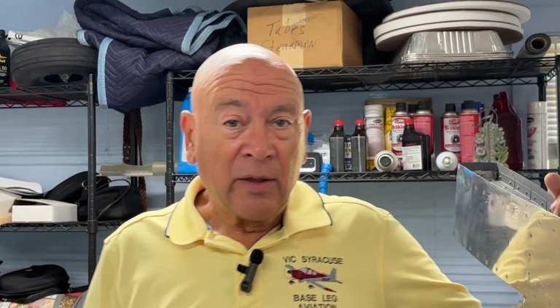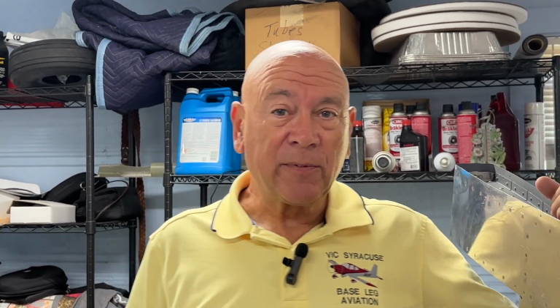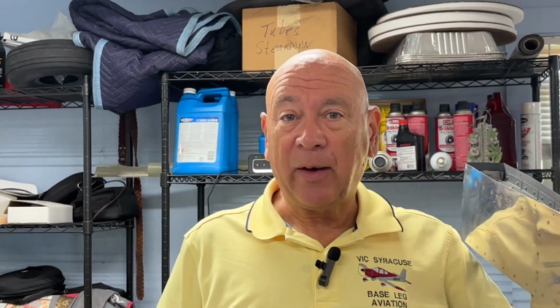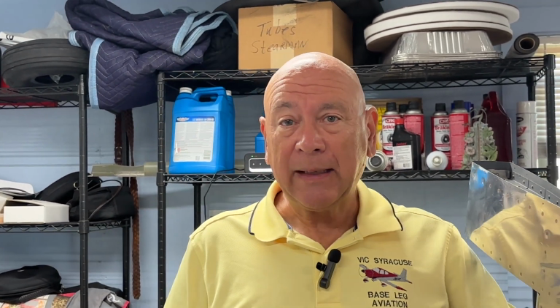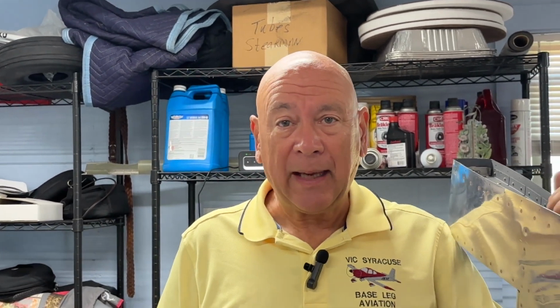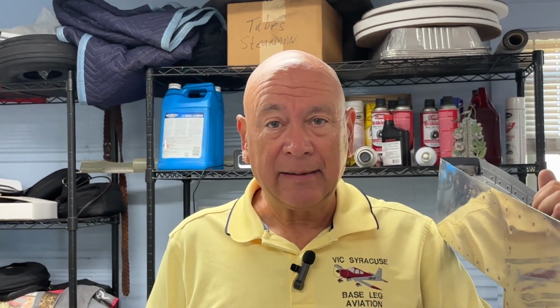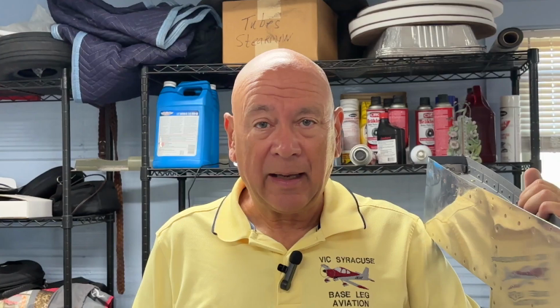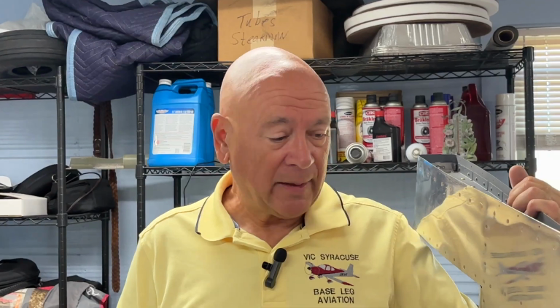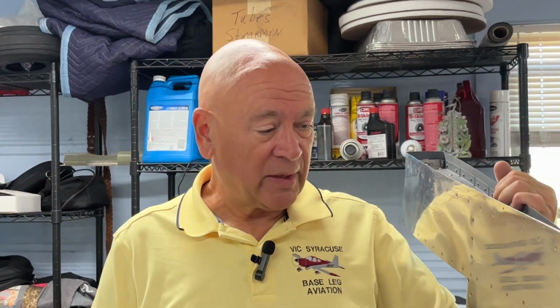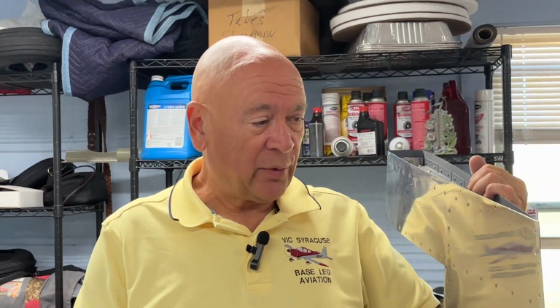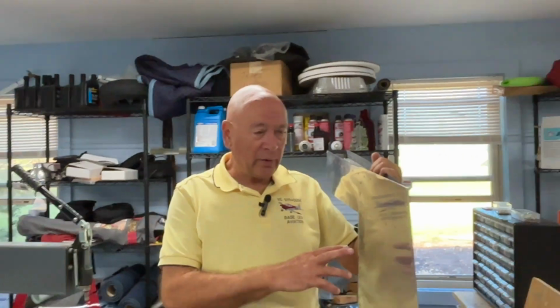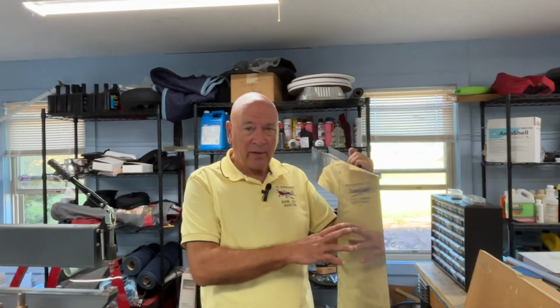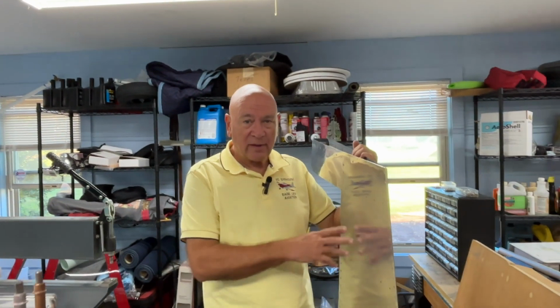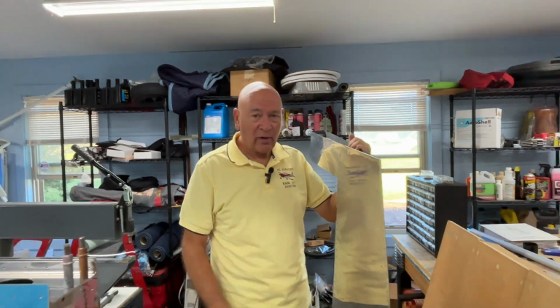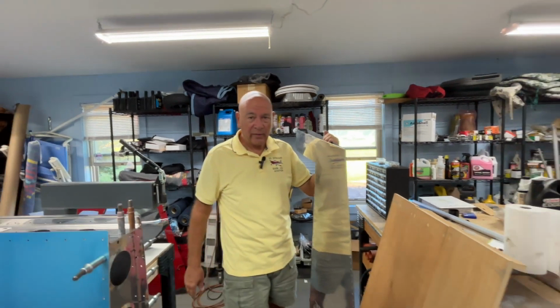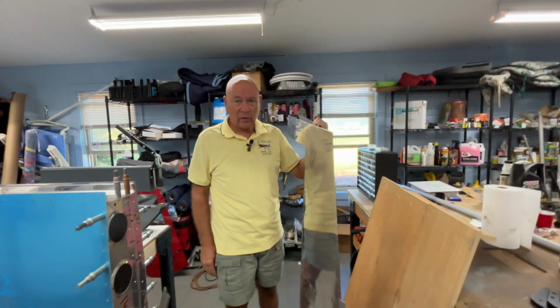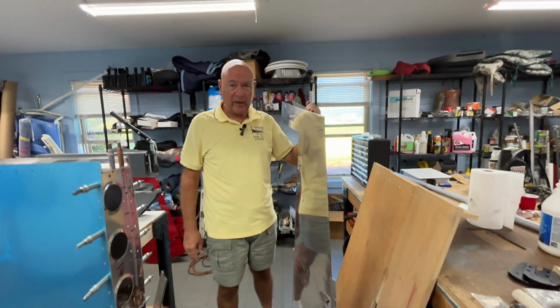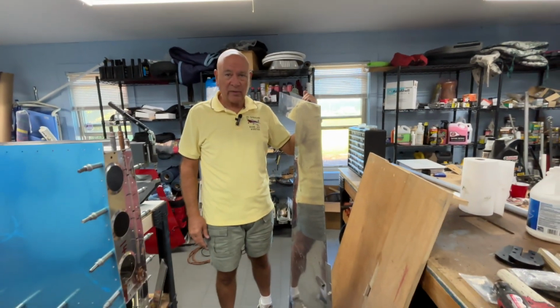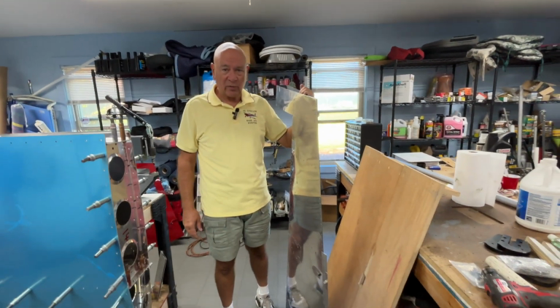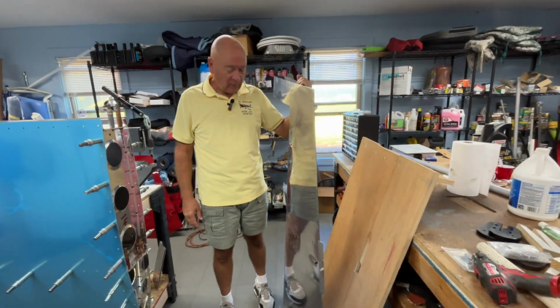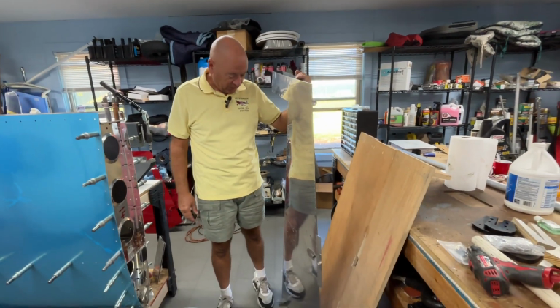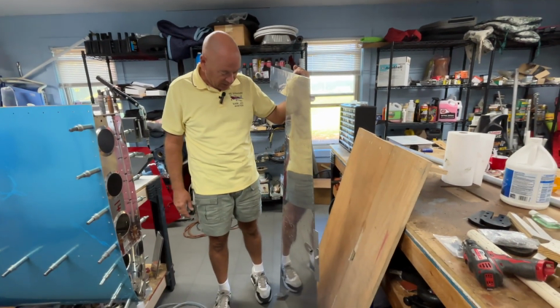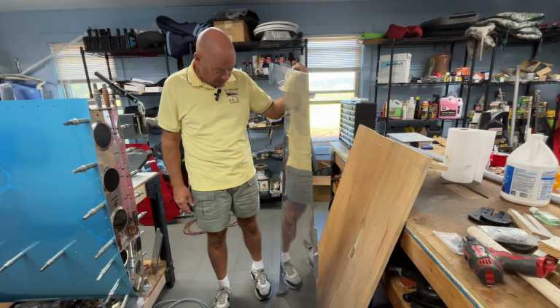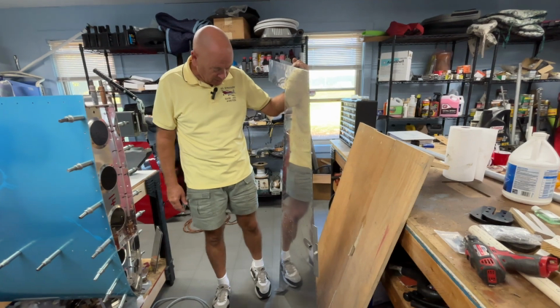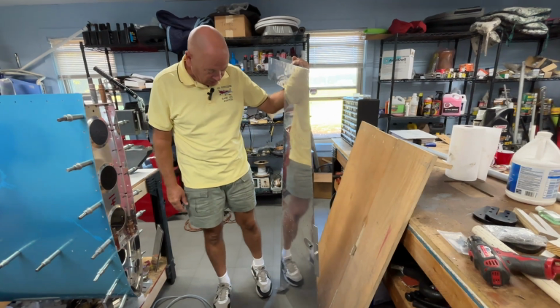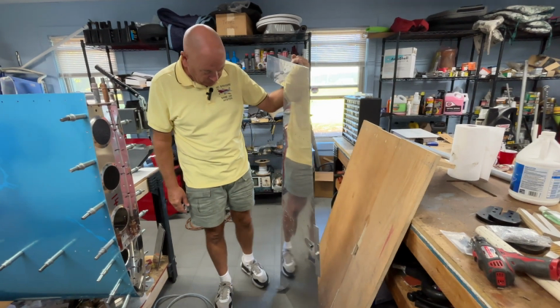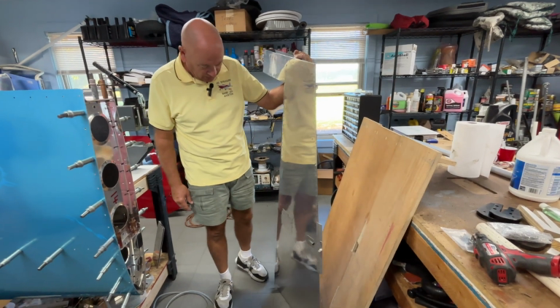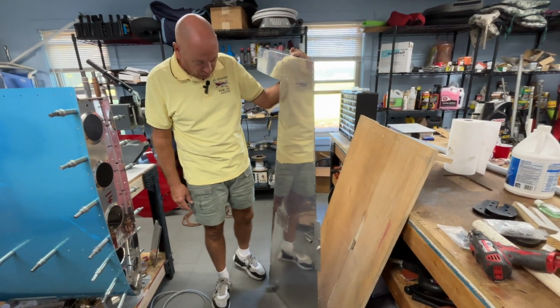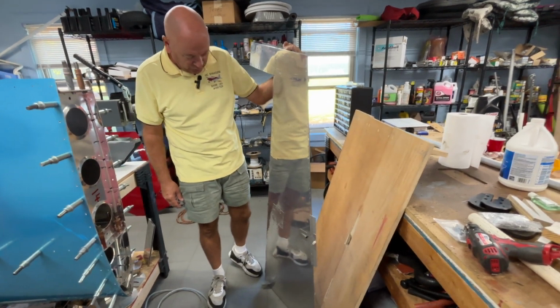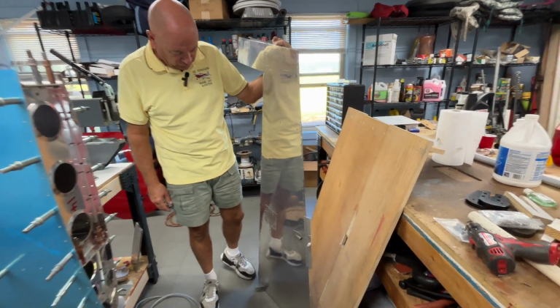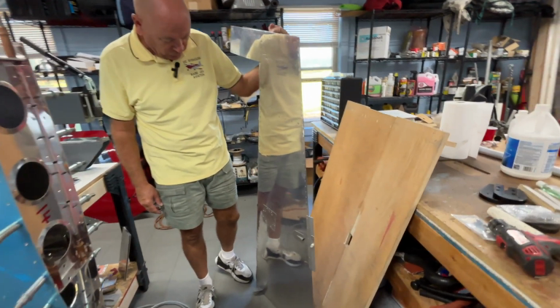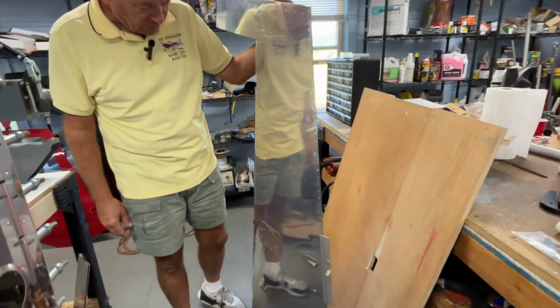It's been about a week and I managed to get the rudder done — you're seeing it here — and the vertical stabilizer as well. That's down in the basement. I wanted to highlight the rudder here for a few things.